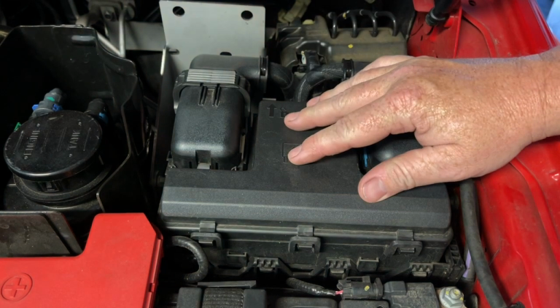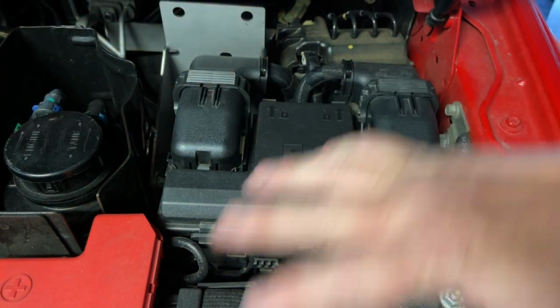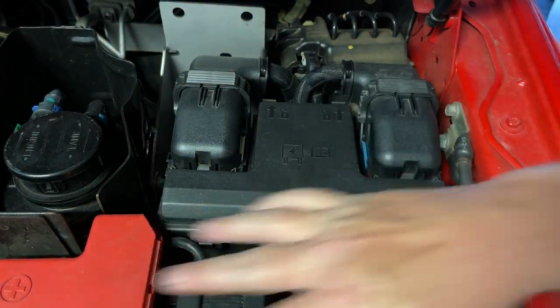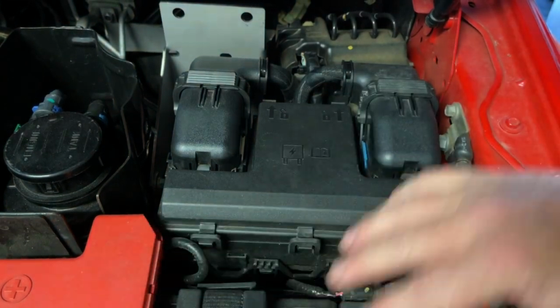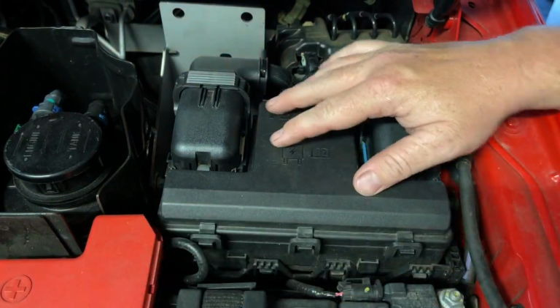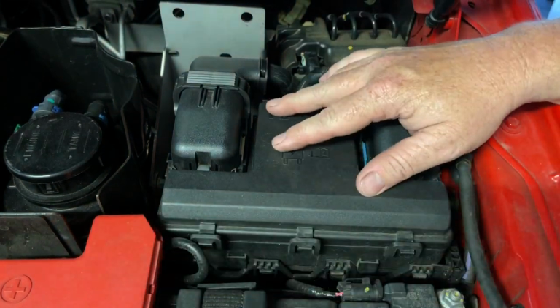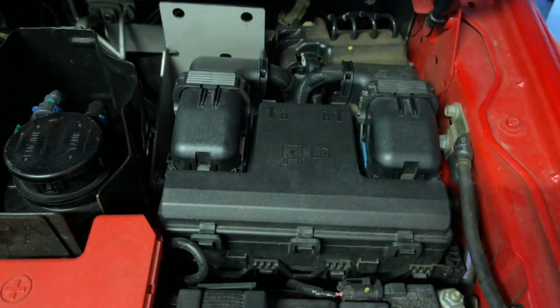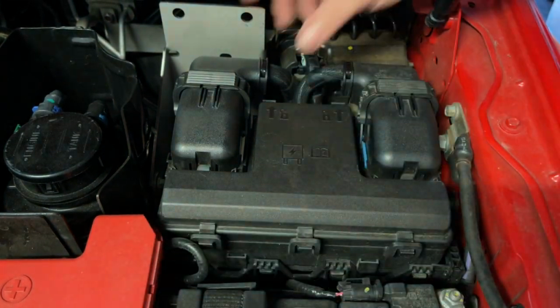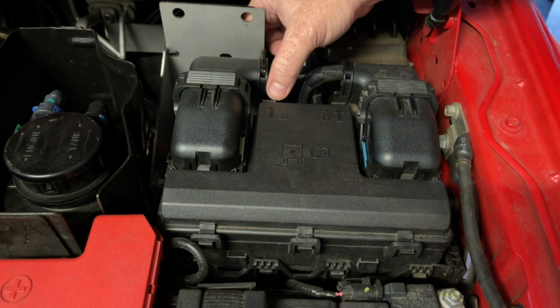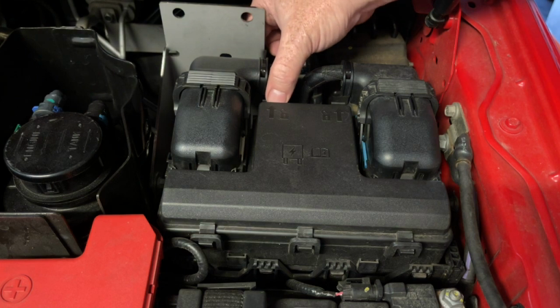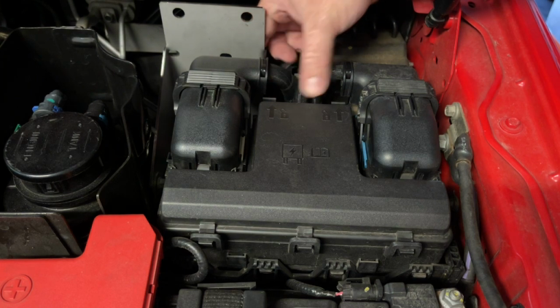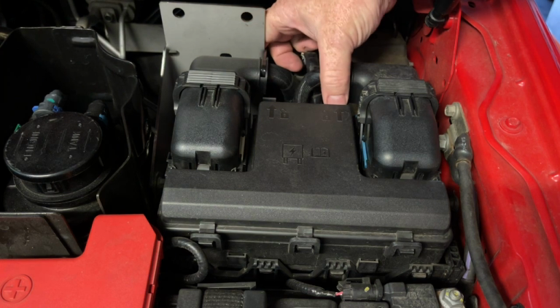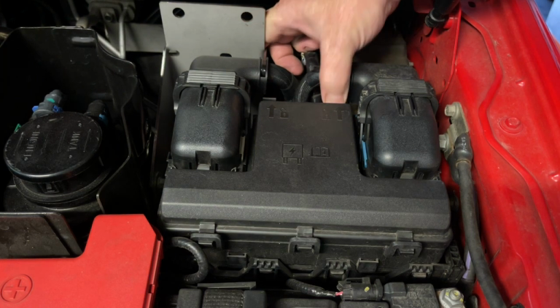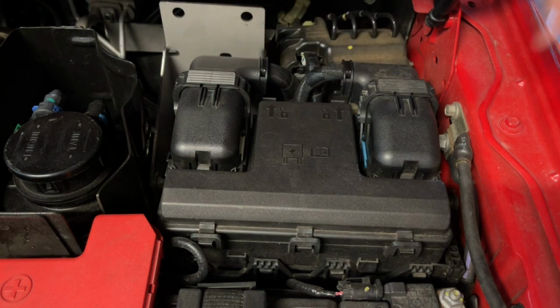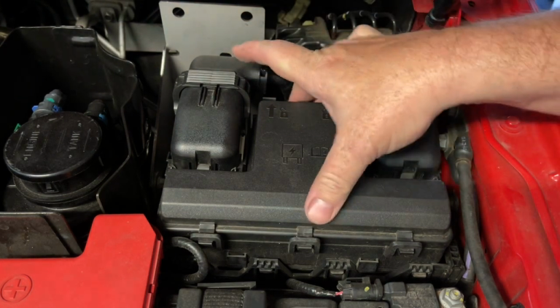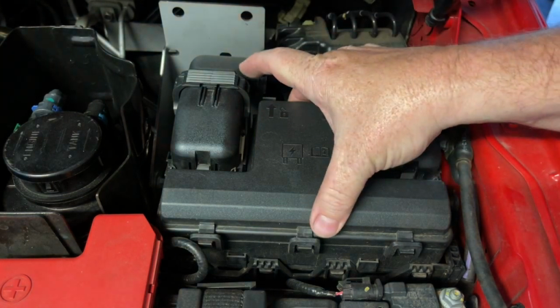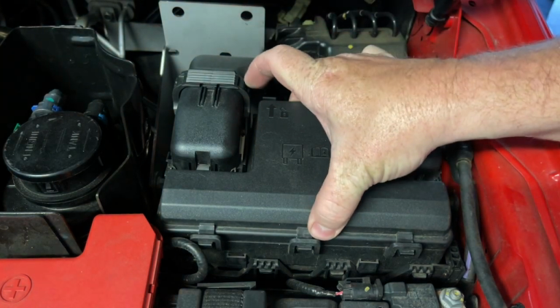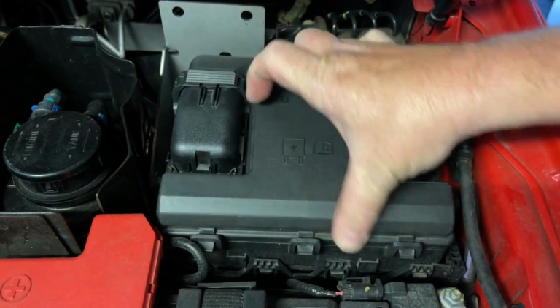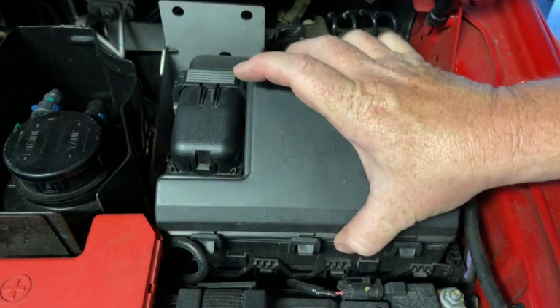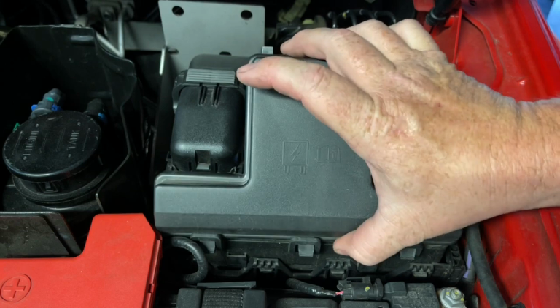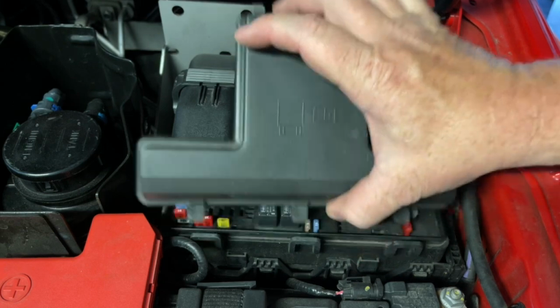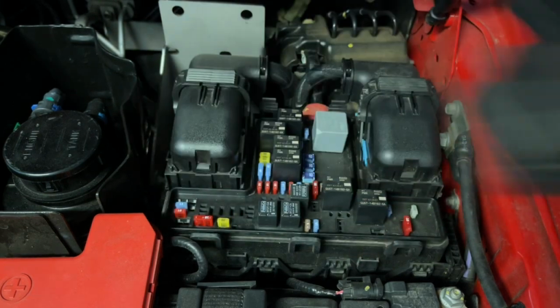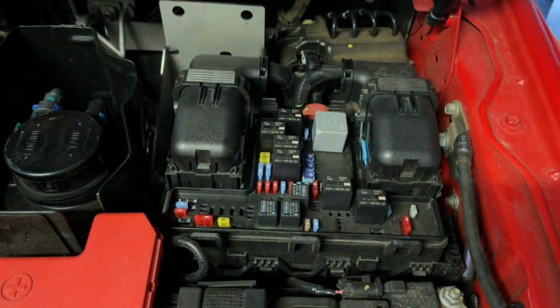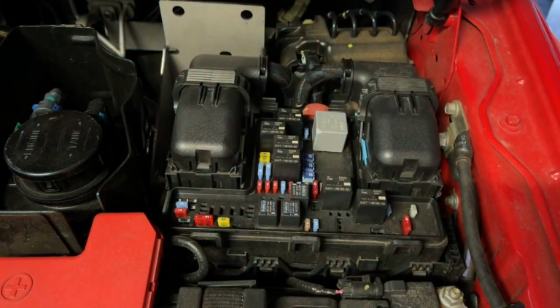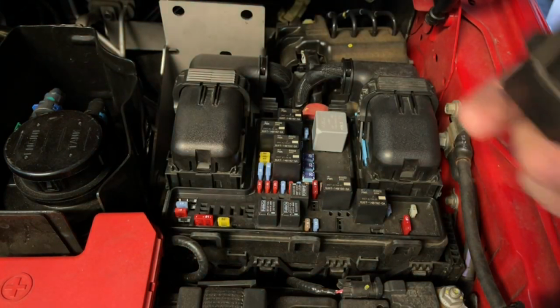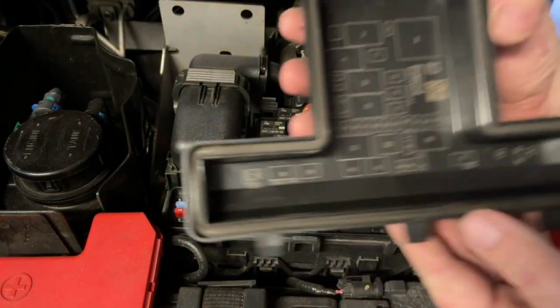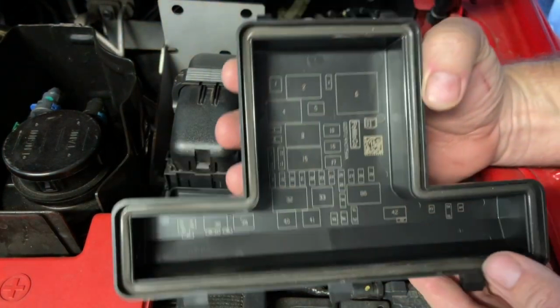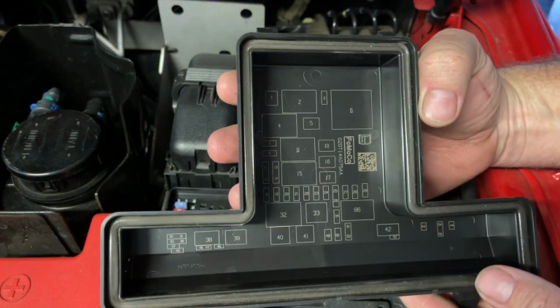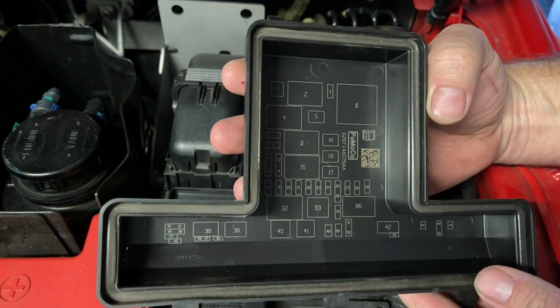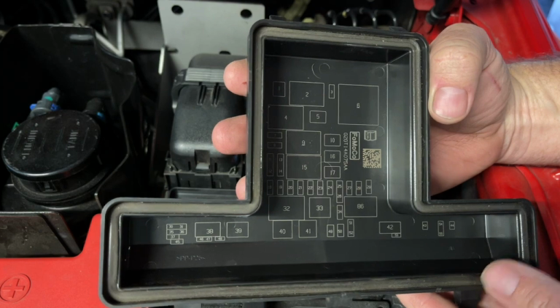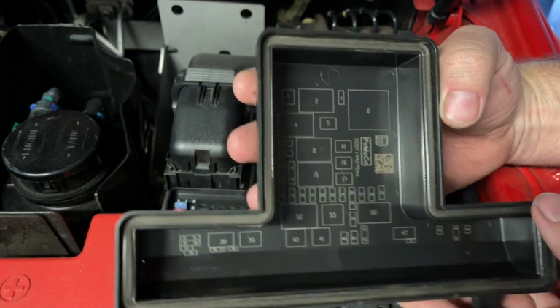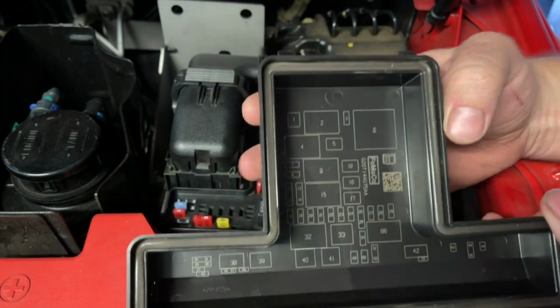Under the bonnet here, this is just the battery here. We have a fuse and relay box. There's two tabs up here that you need to press, and then this can hinge forward and pull out of the way. Inside here we have a chart with all the different relays.